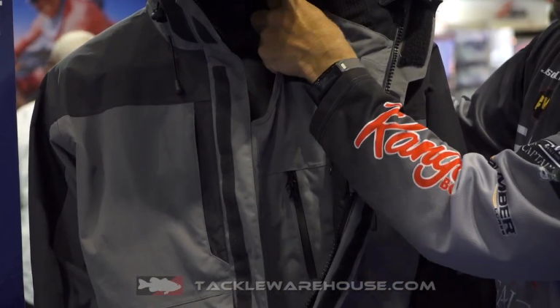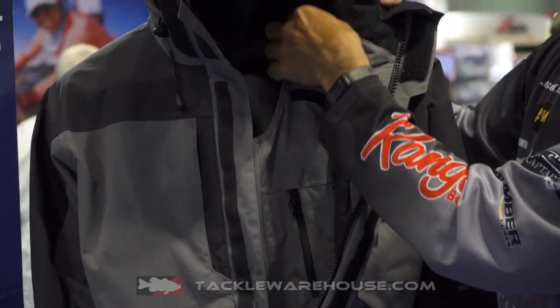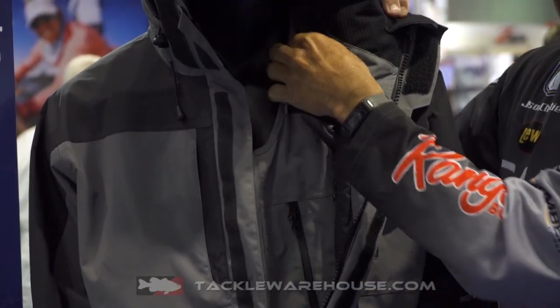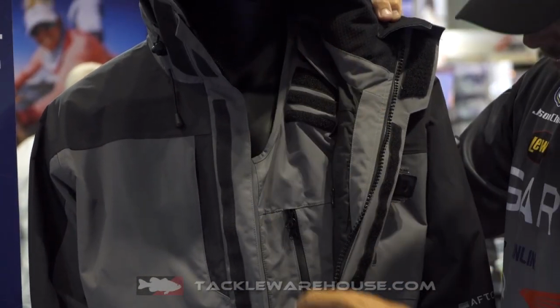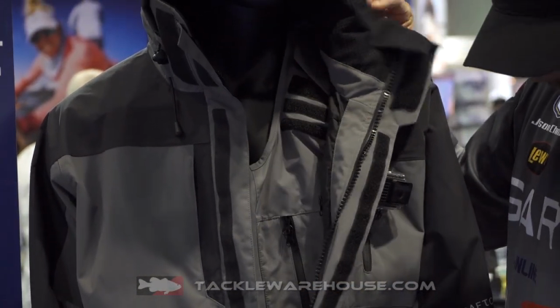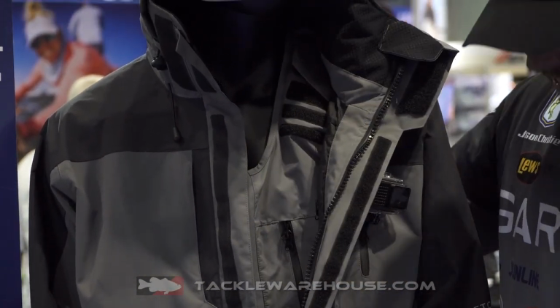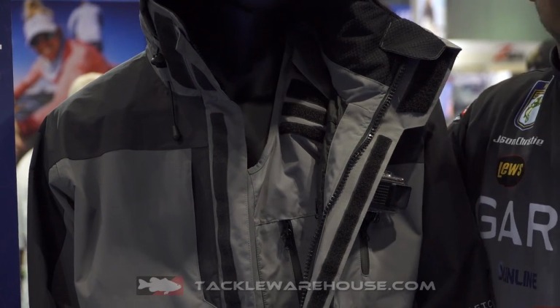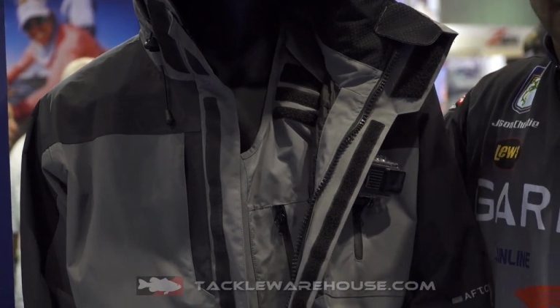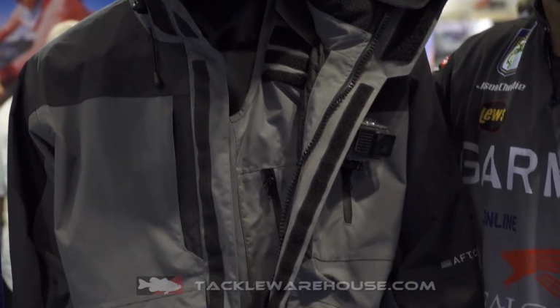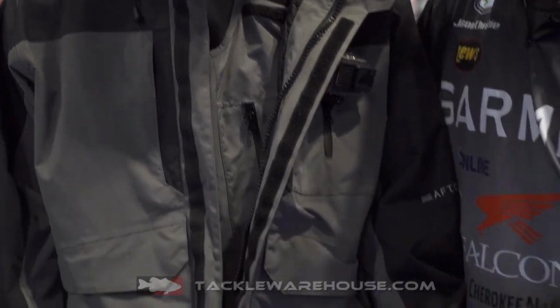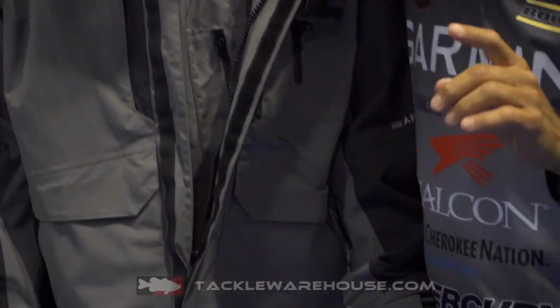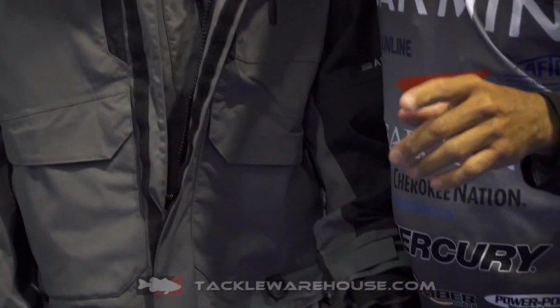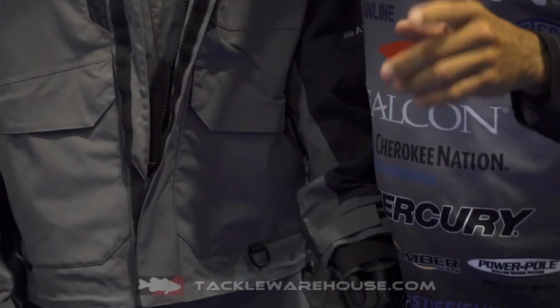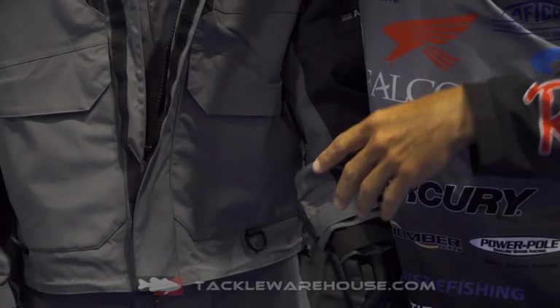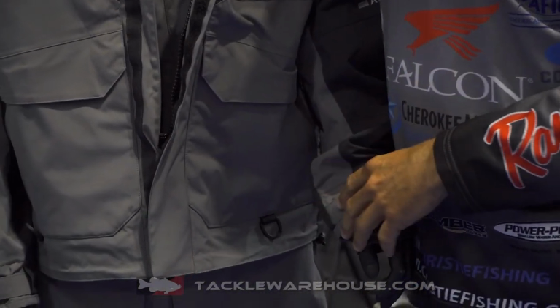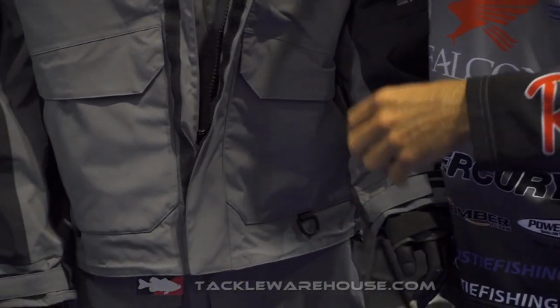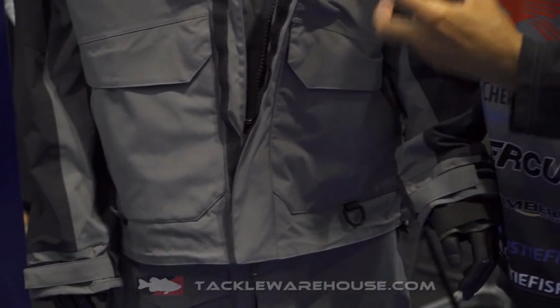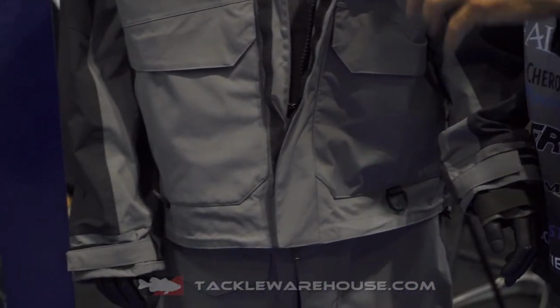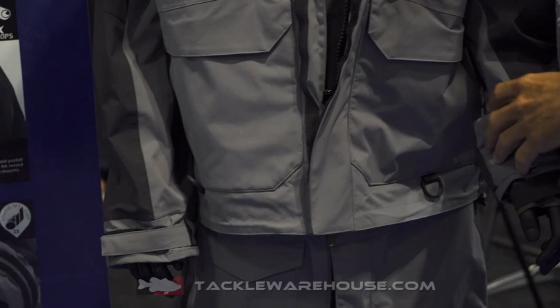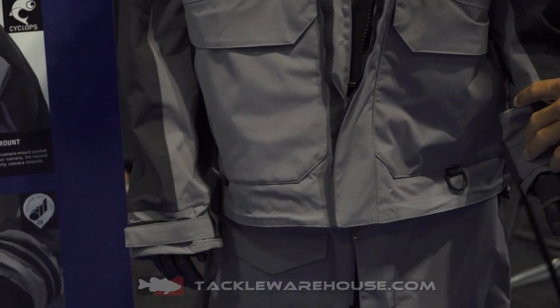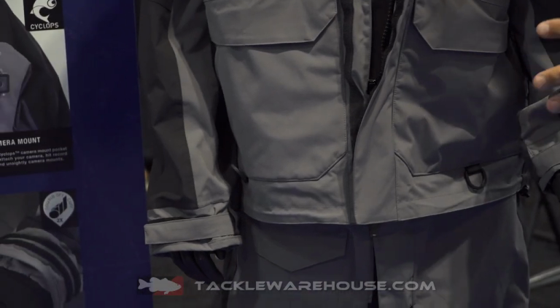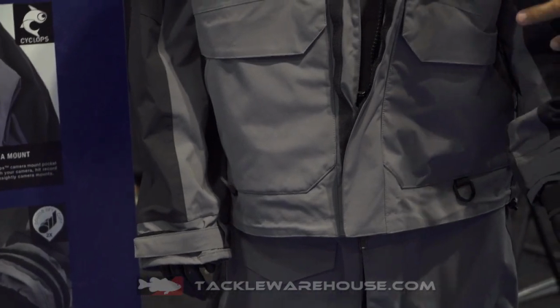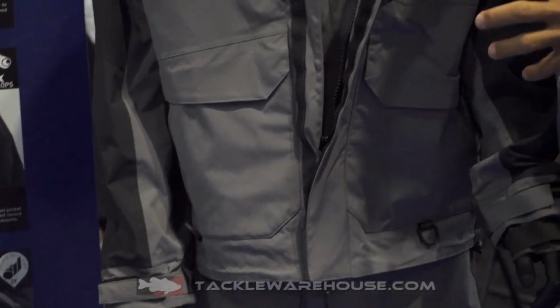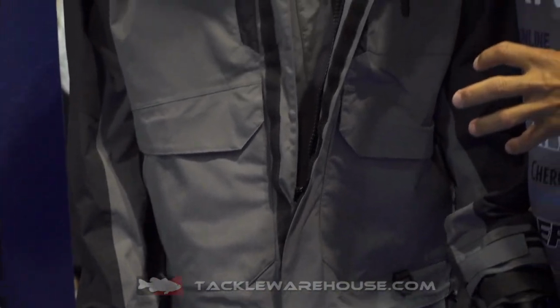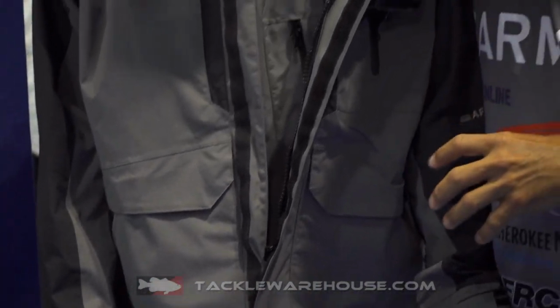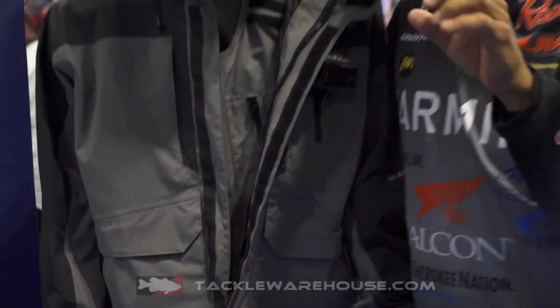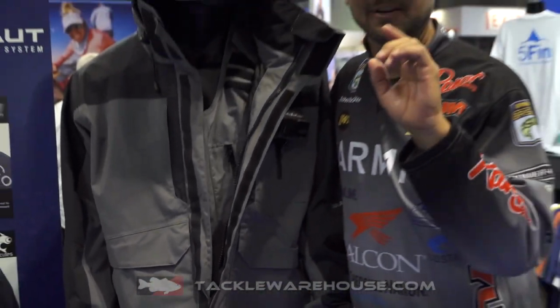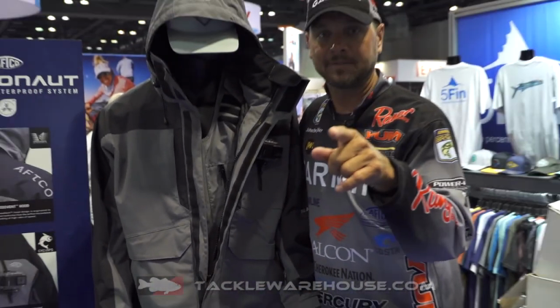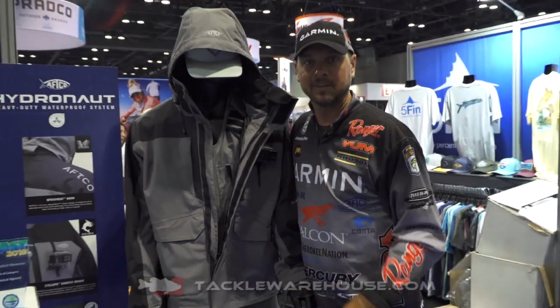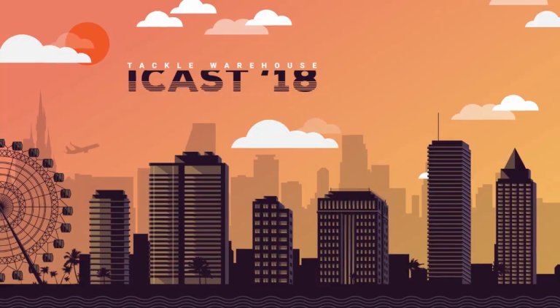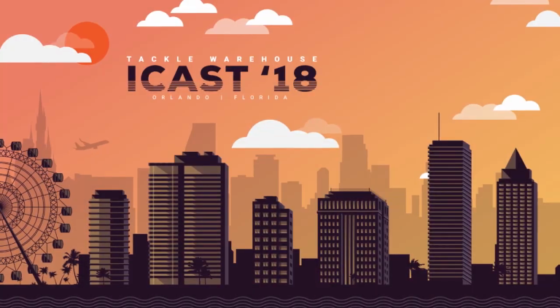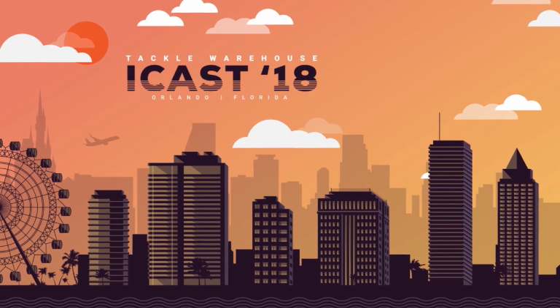You have a strap here that's easy and adjustable, and a double cuff — that's very, very important on a rain suit — one on the inside, one on the outside. Just a great suit: the Hydronaut from AFCO, available at tacklewarehouse.com.